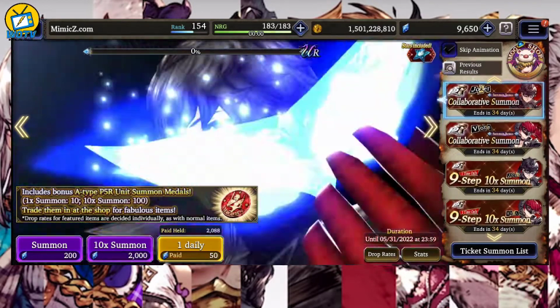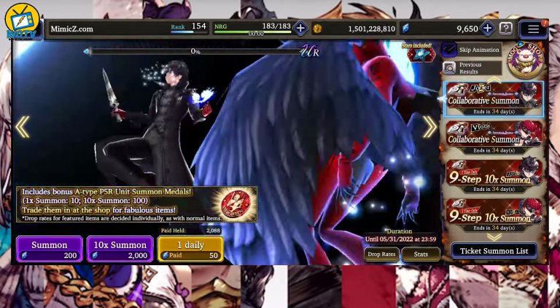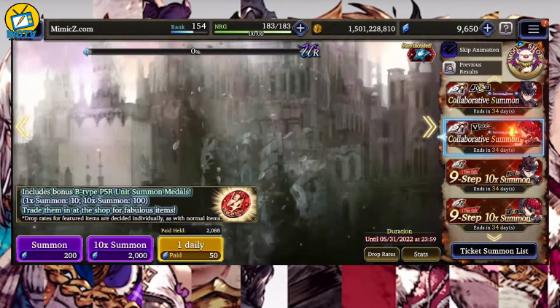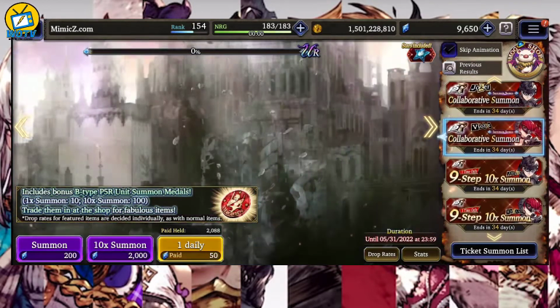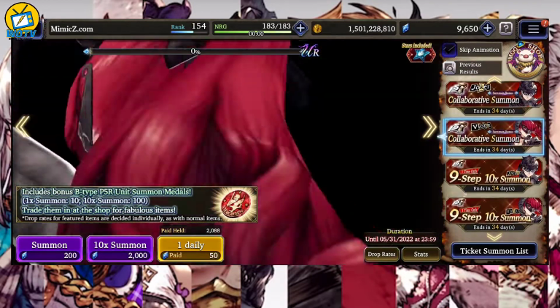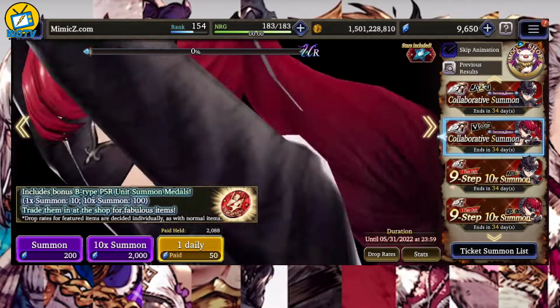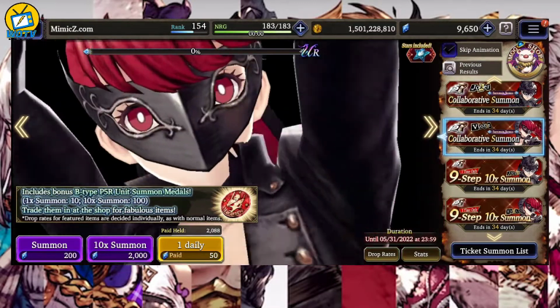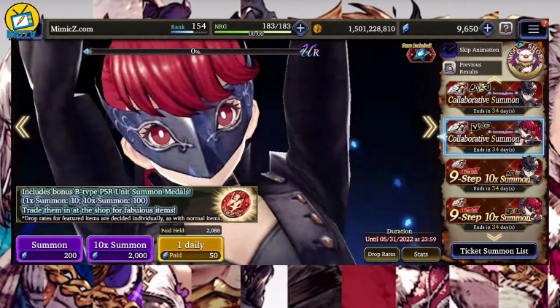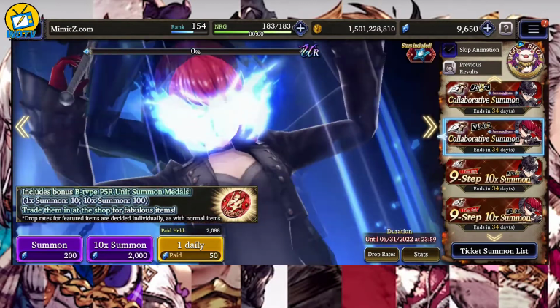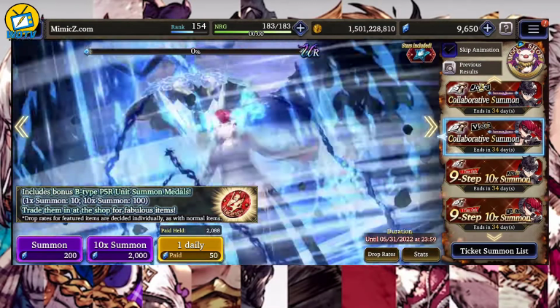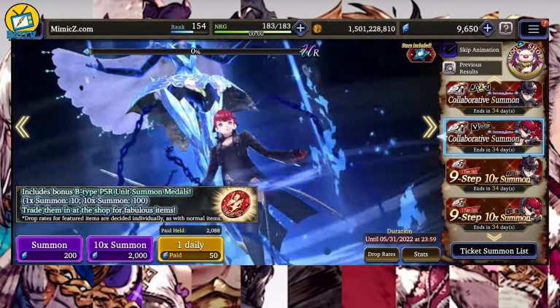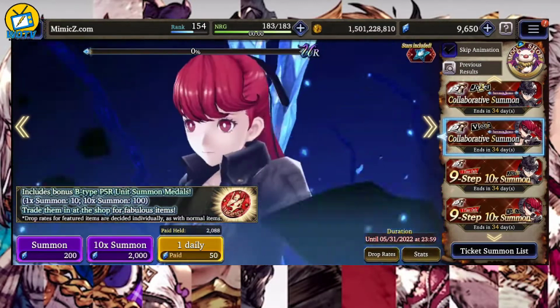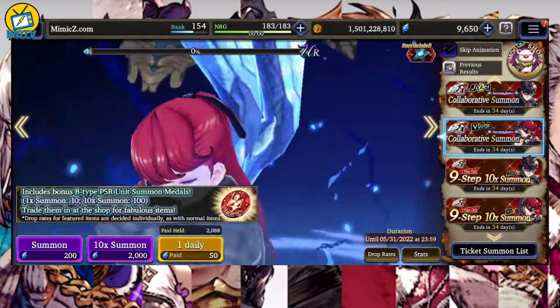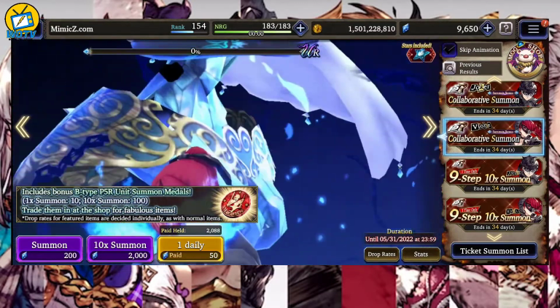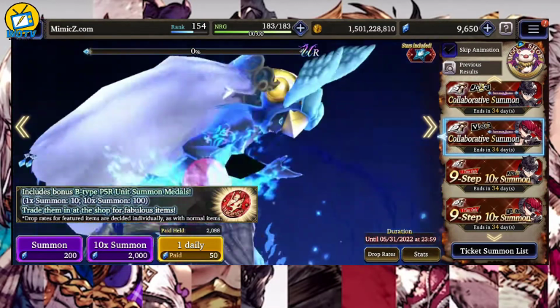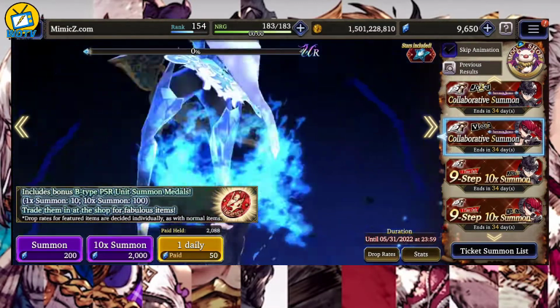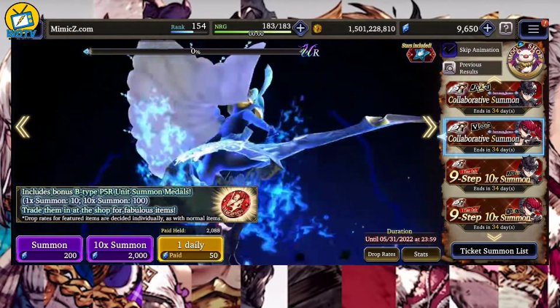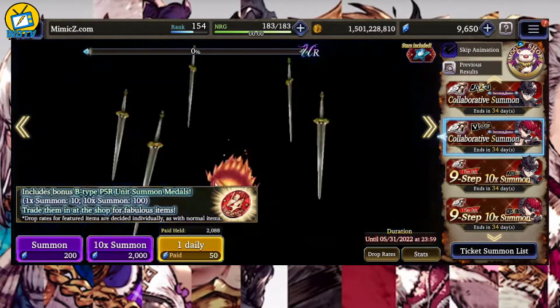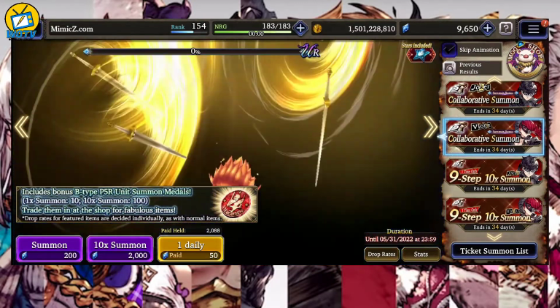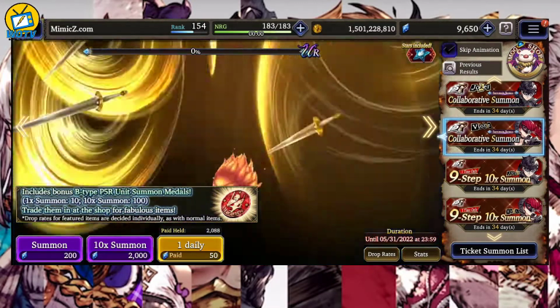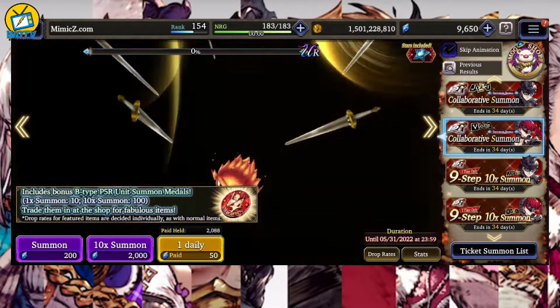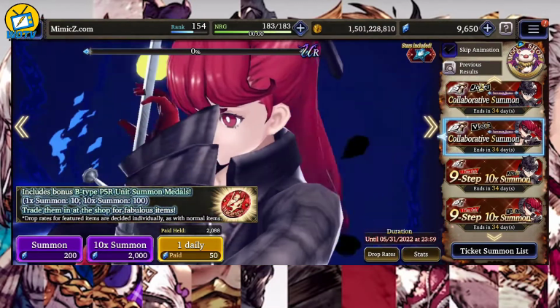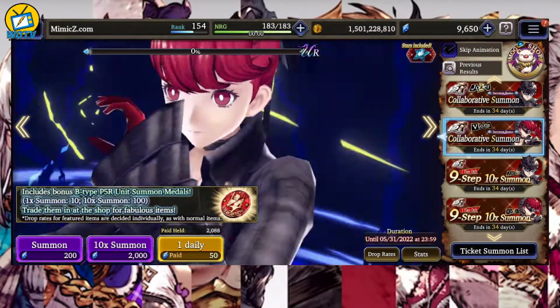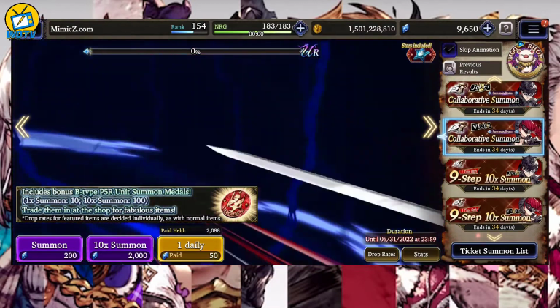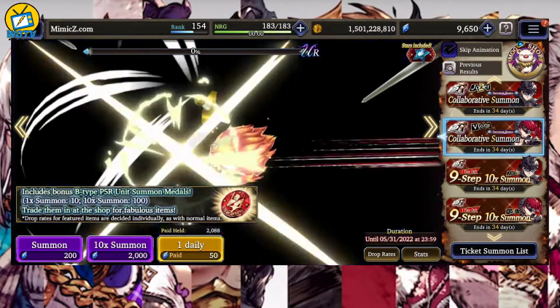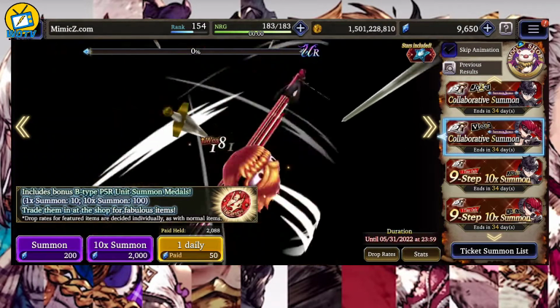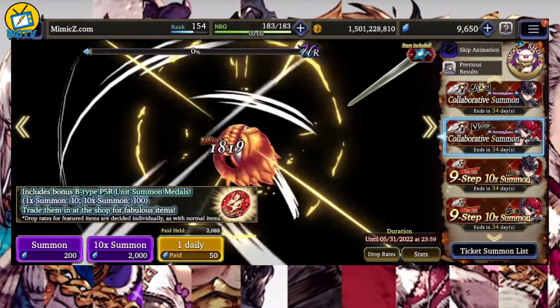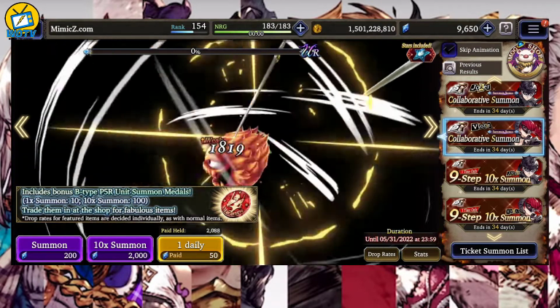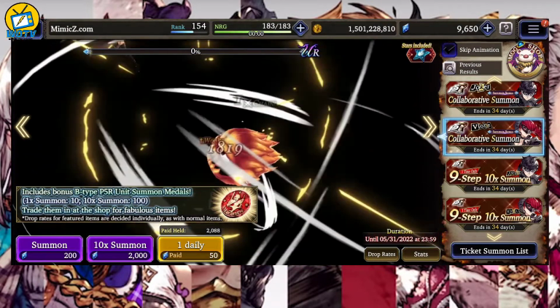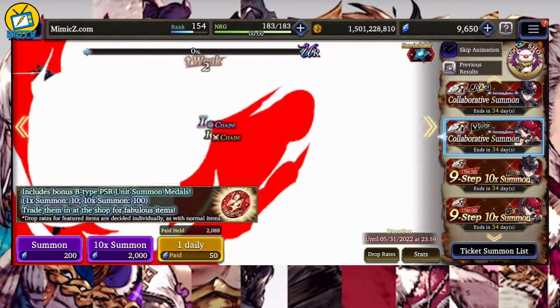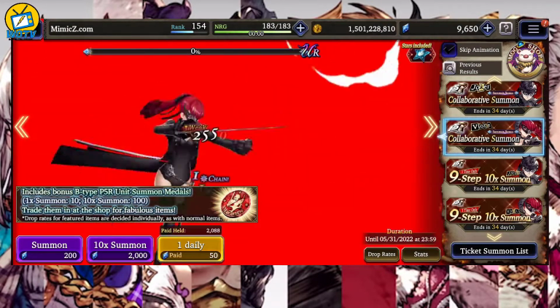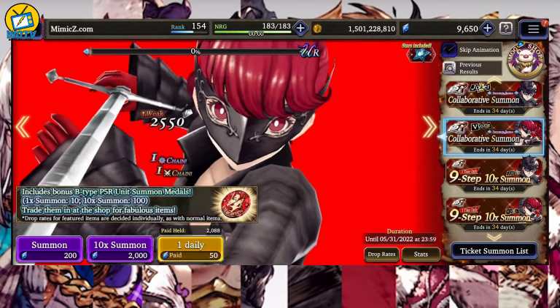The first one is Joker, the second one is Violet, and then you have the third one, which is the free lightning unit, which is Queen.